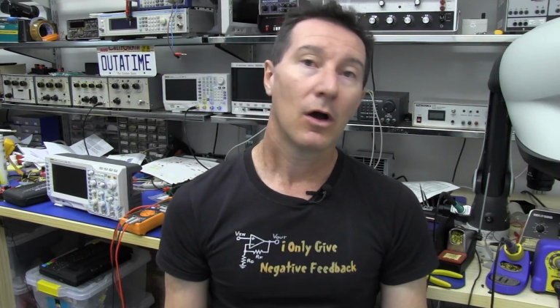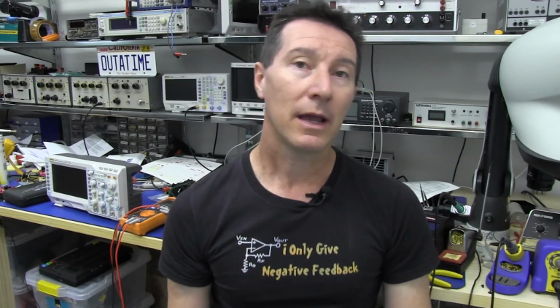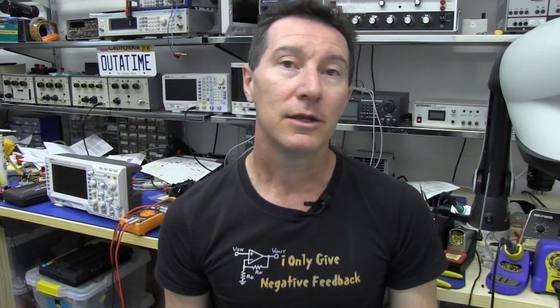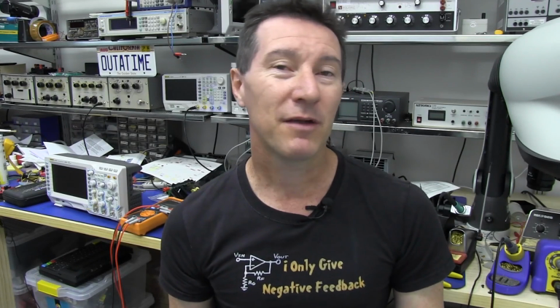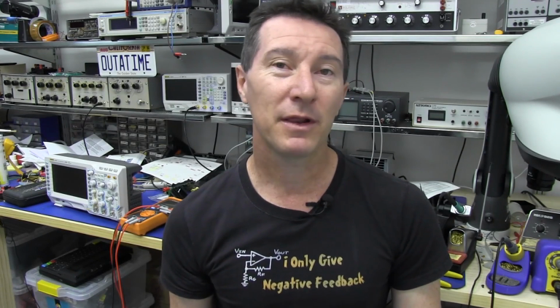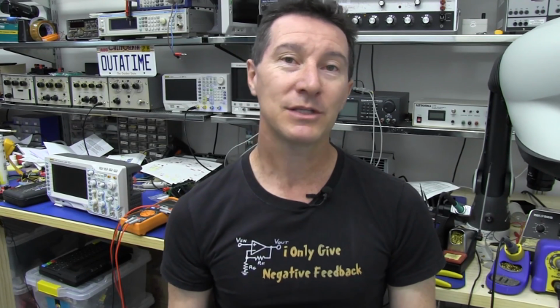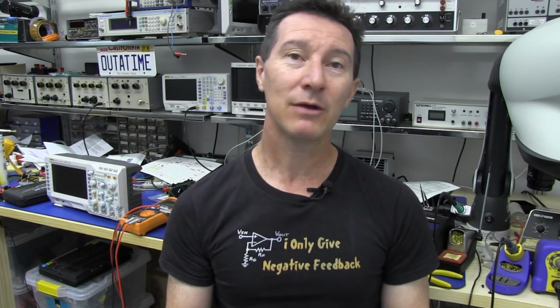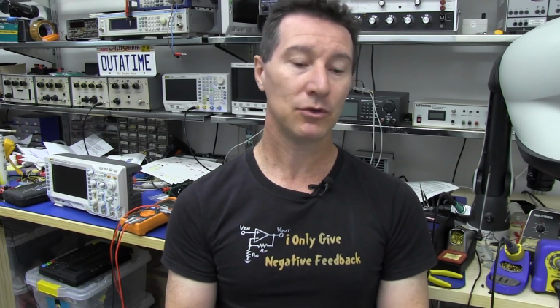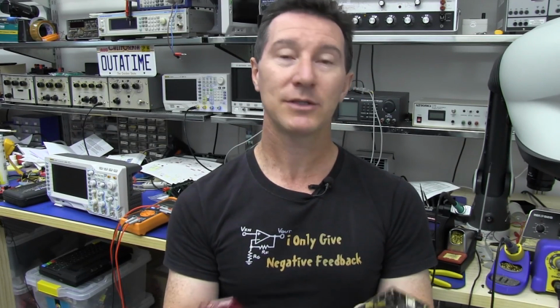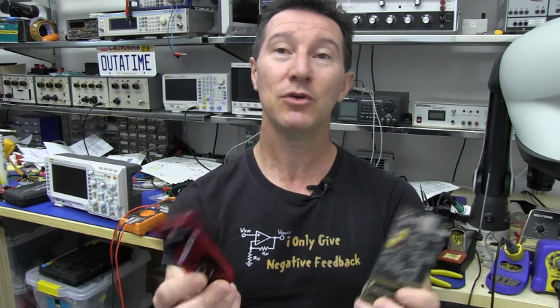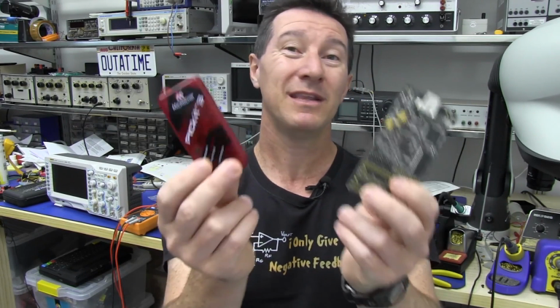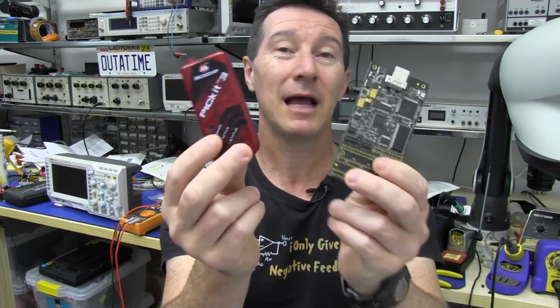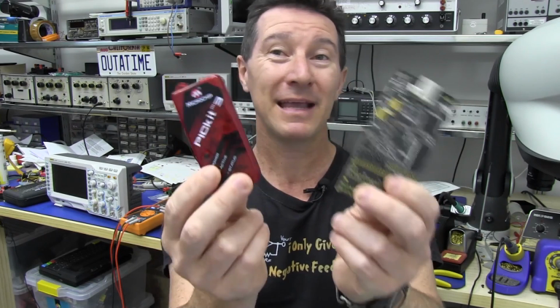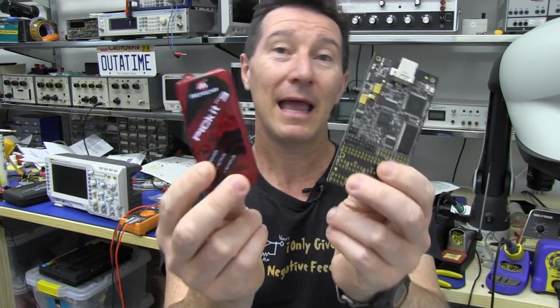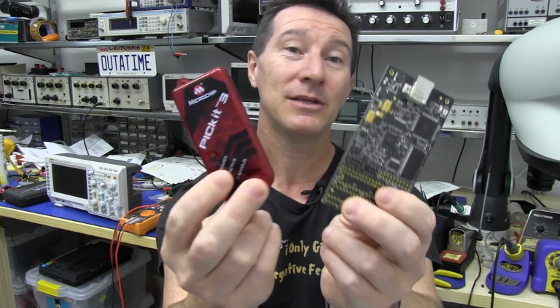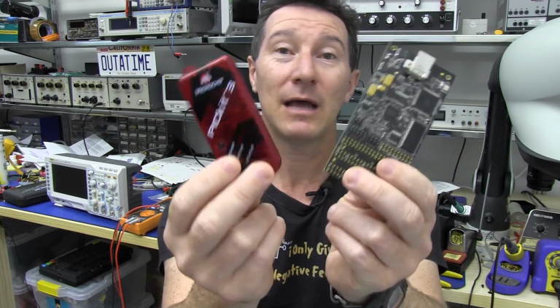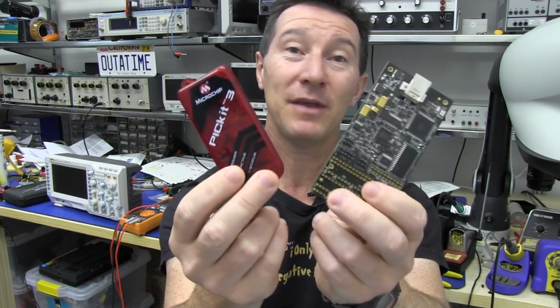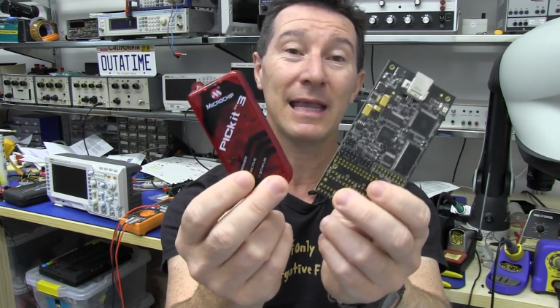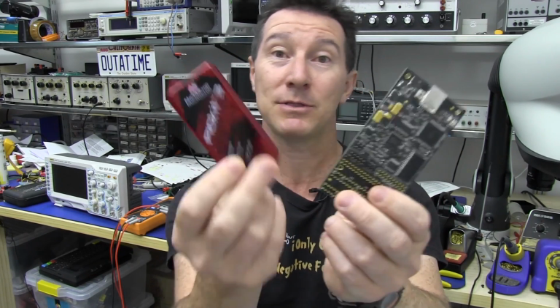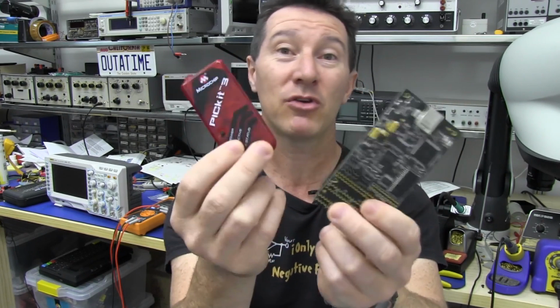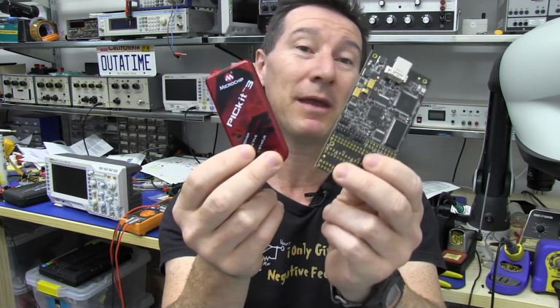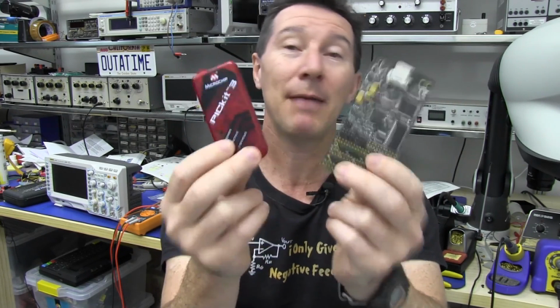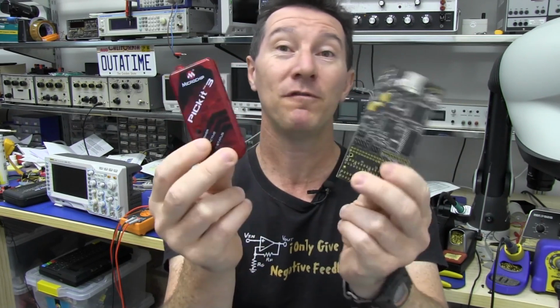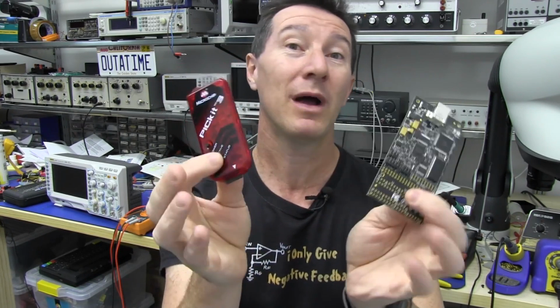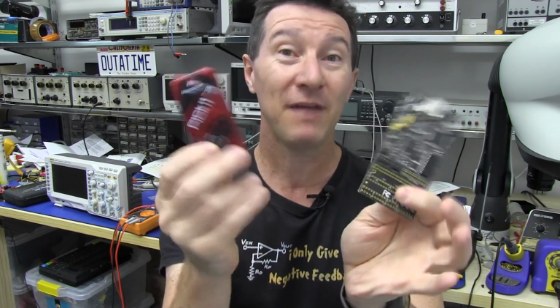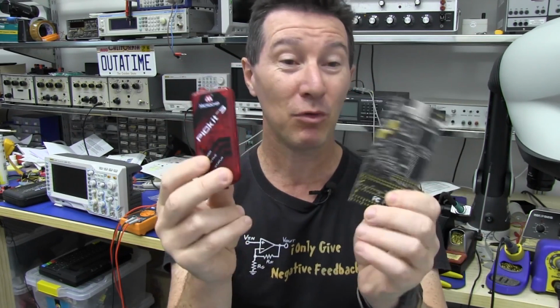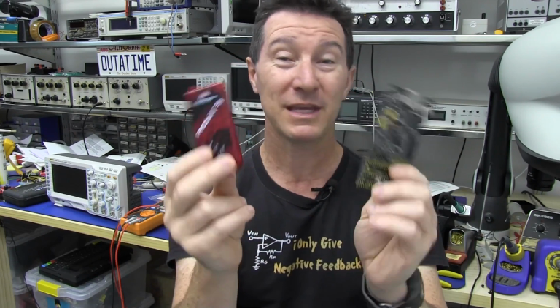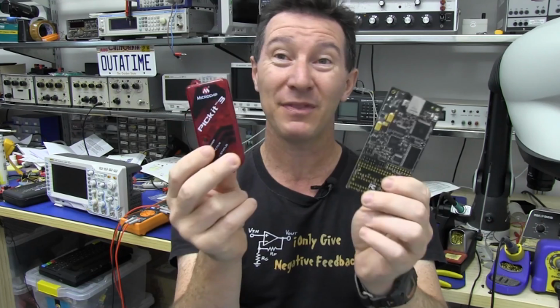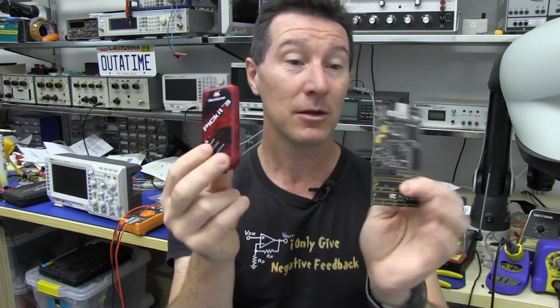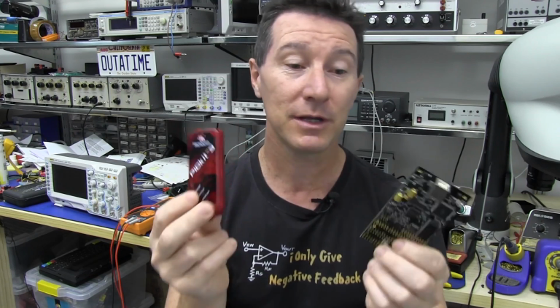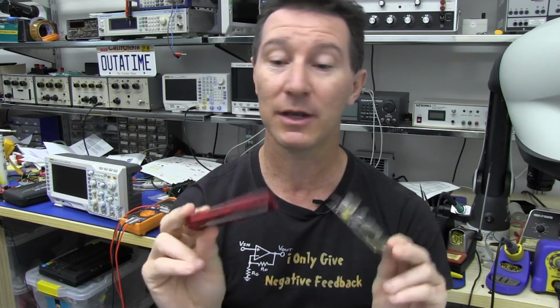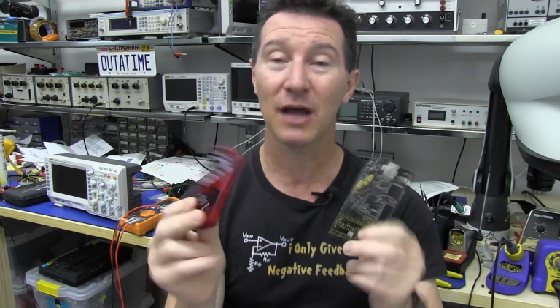Hi, you may have read in the last day or two some news in the PIC and AVR camps — Microchip and Atmel for you fanboys out there. Pretty exciting stuff.